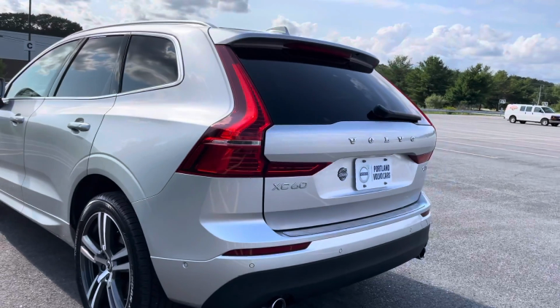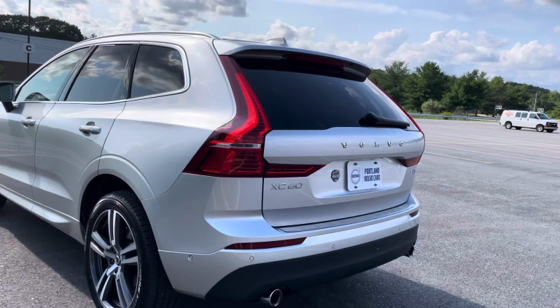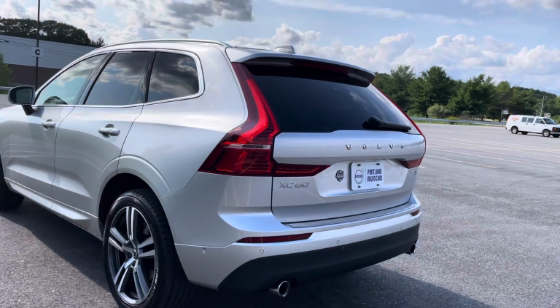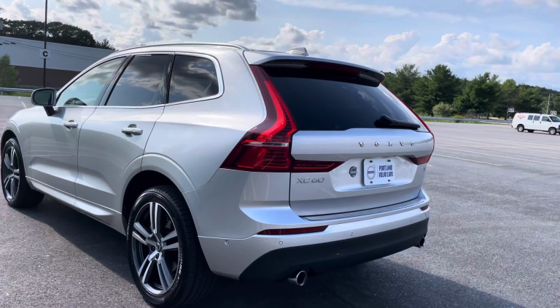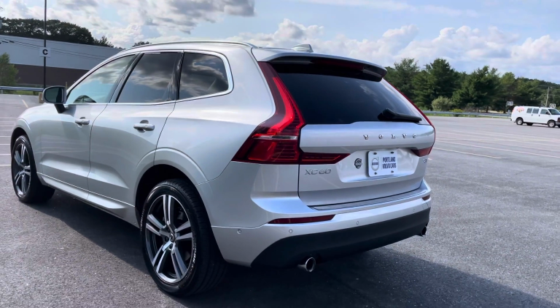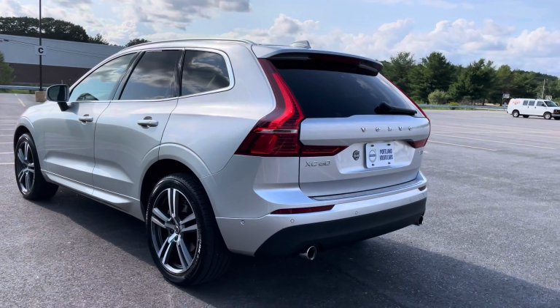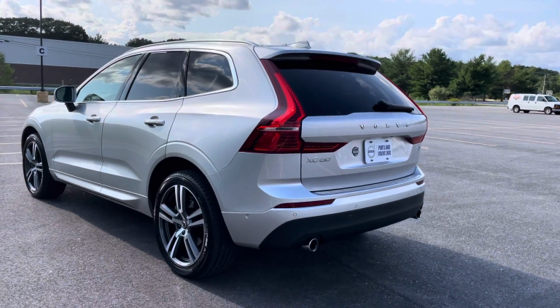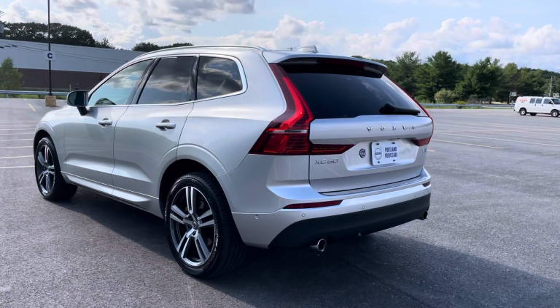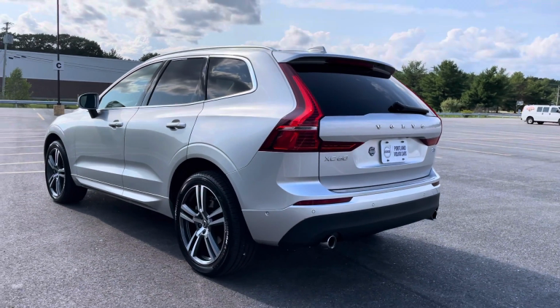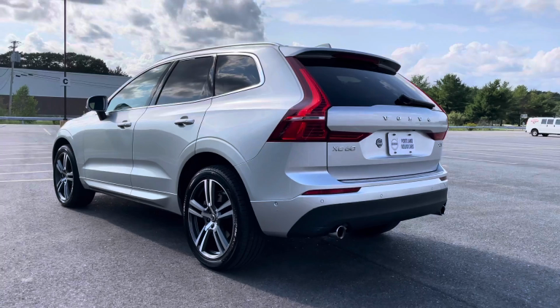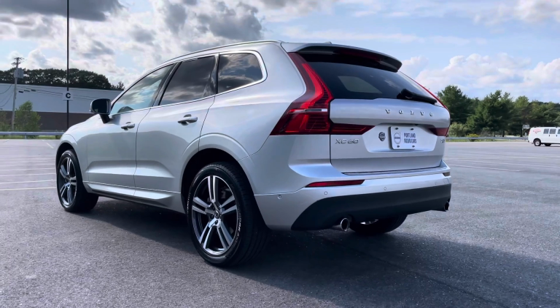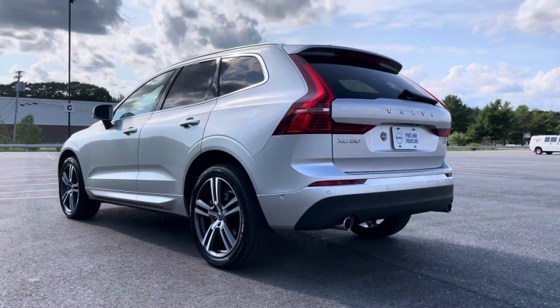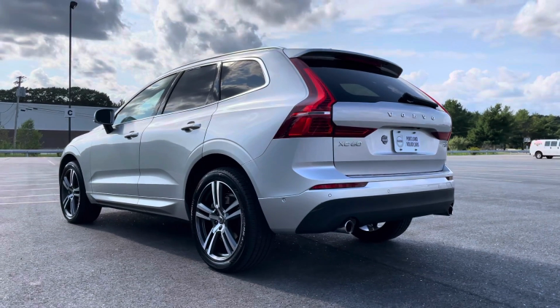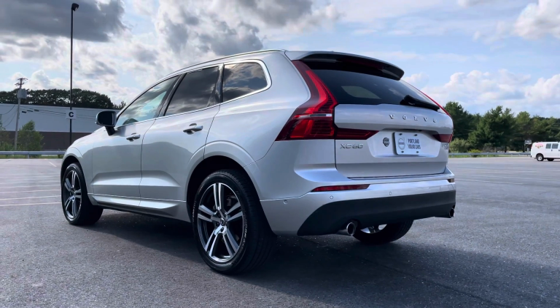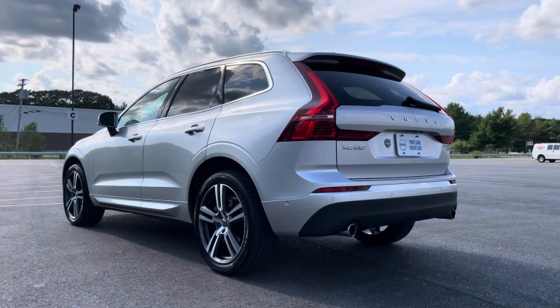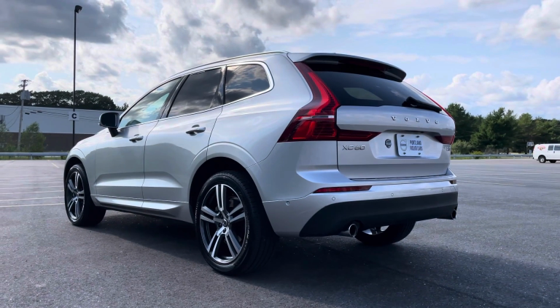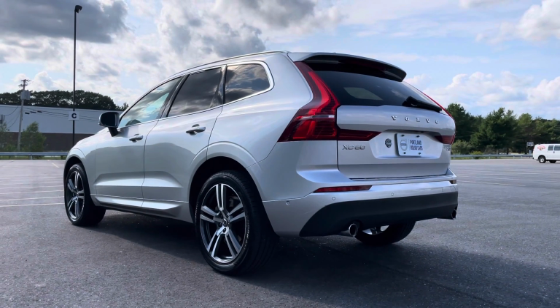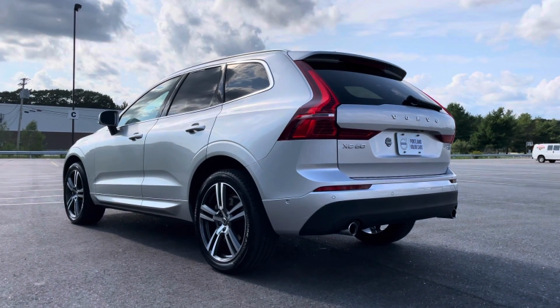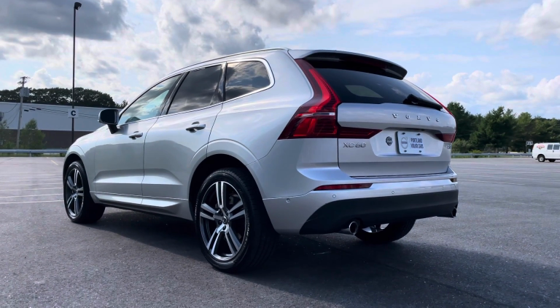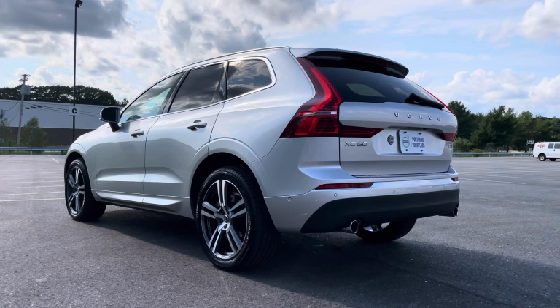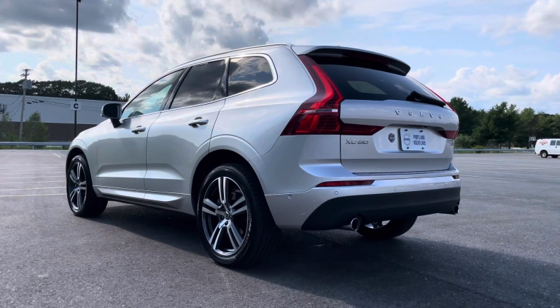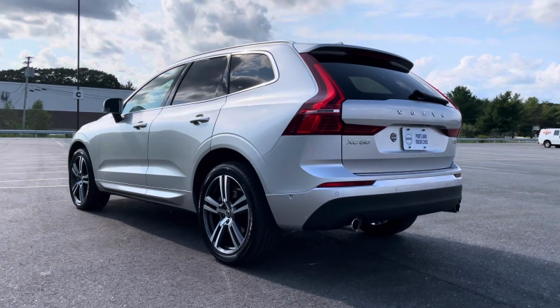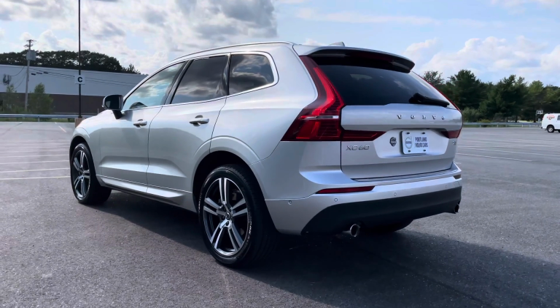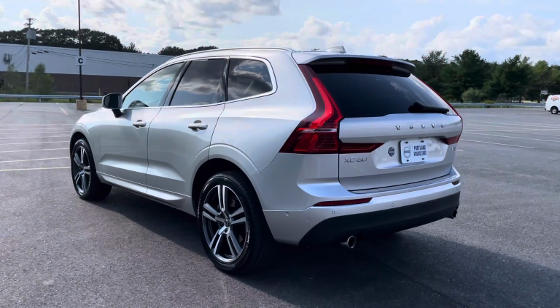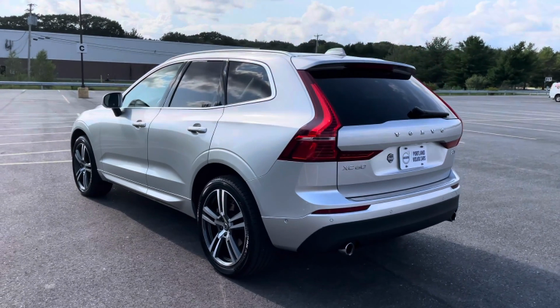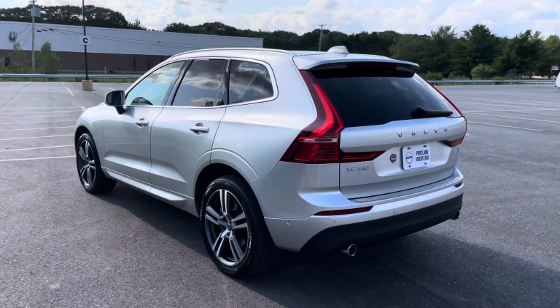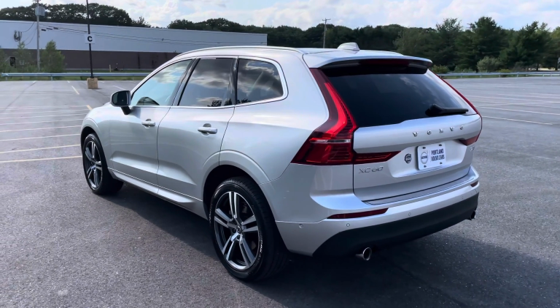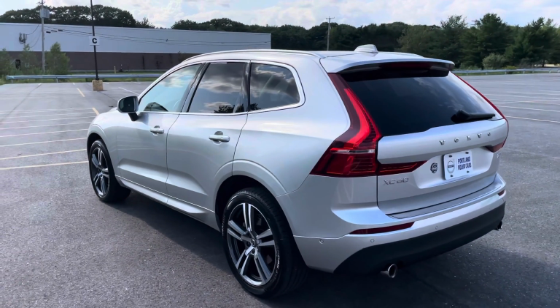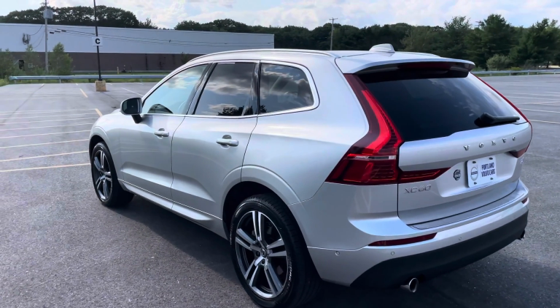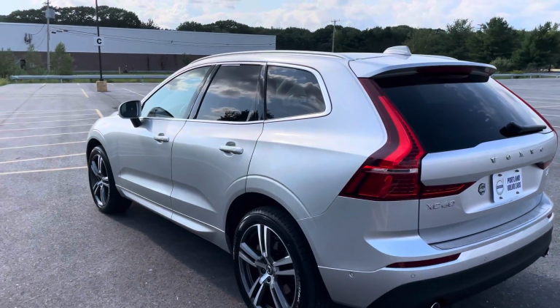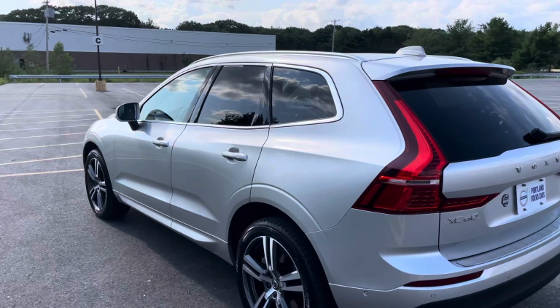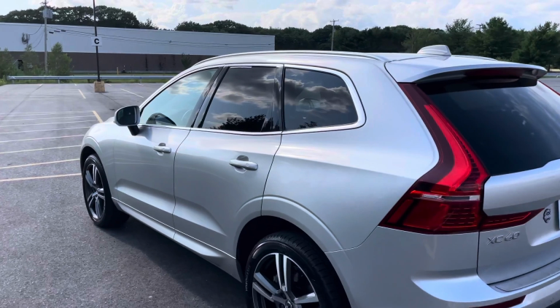This one also has pilot assist with adaptive cruise control. That is a standard feature on the 2021 XC90s — the semi-autonomous drive mode.